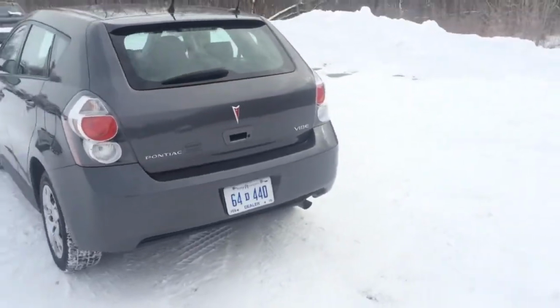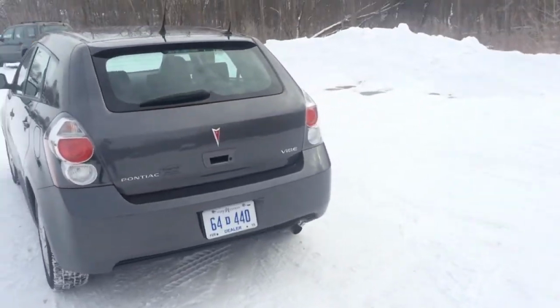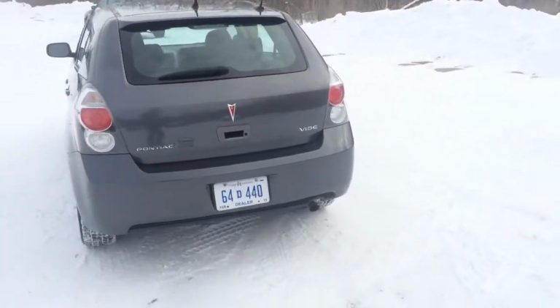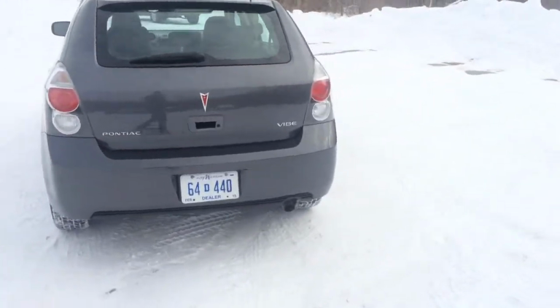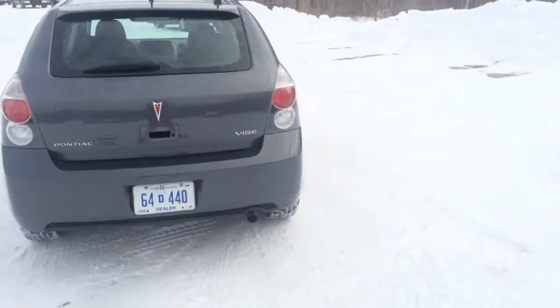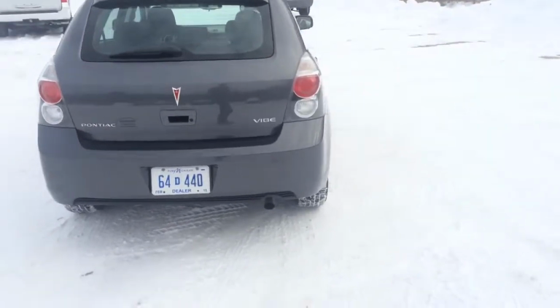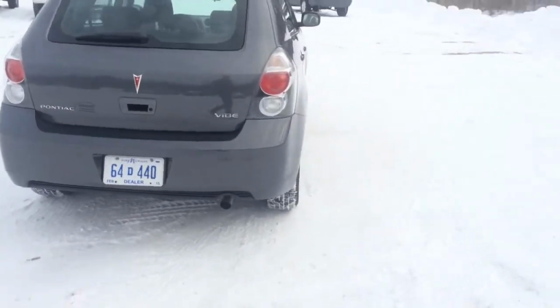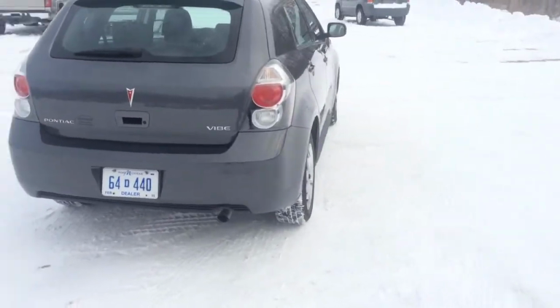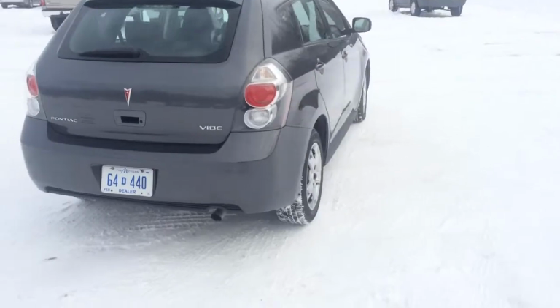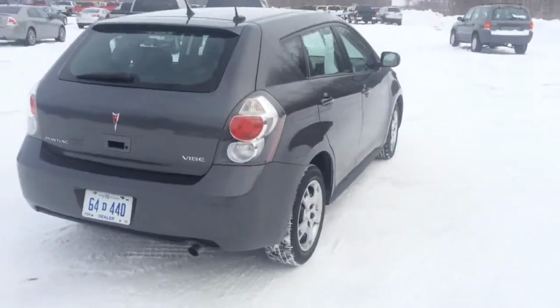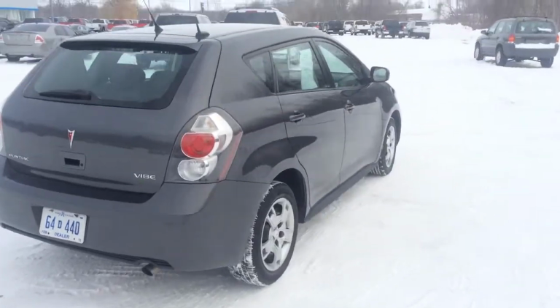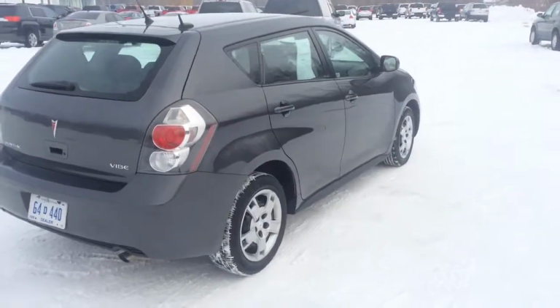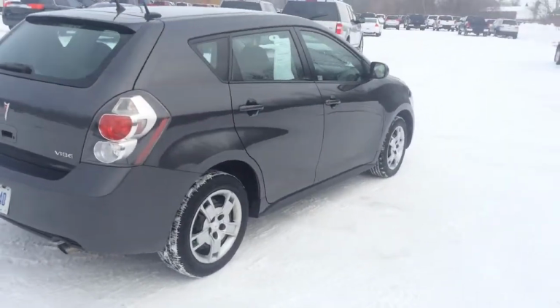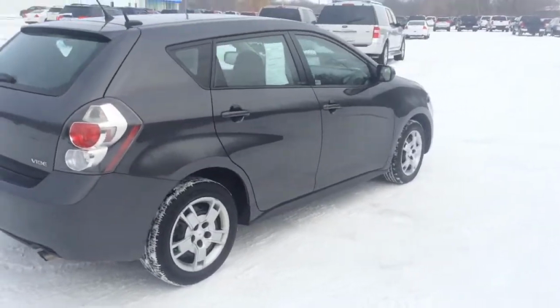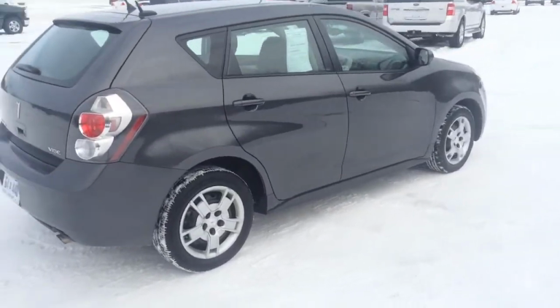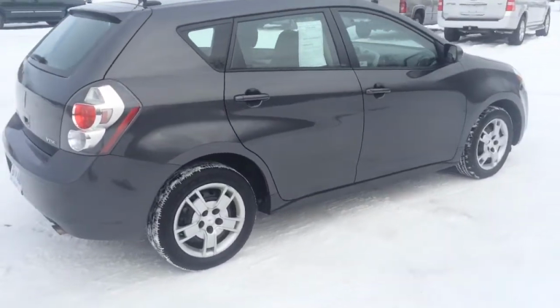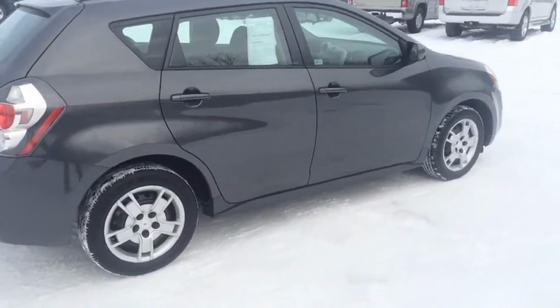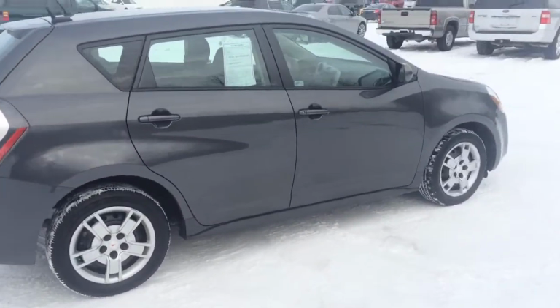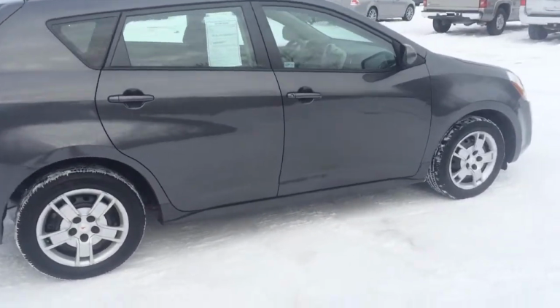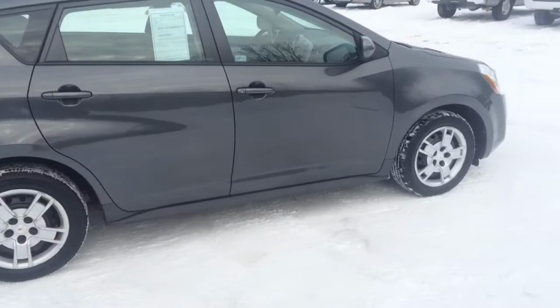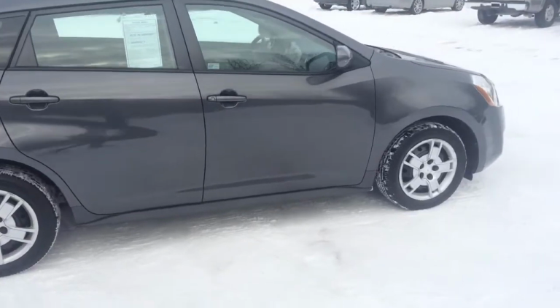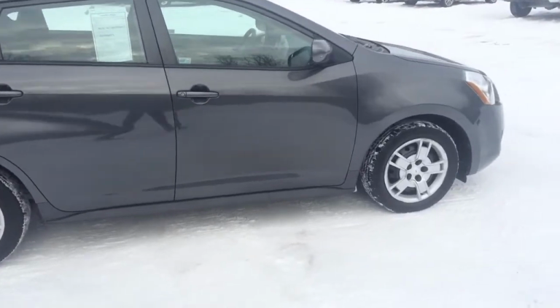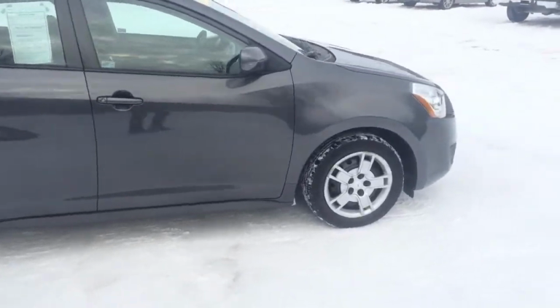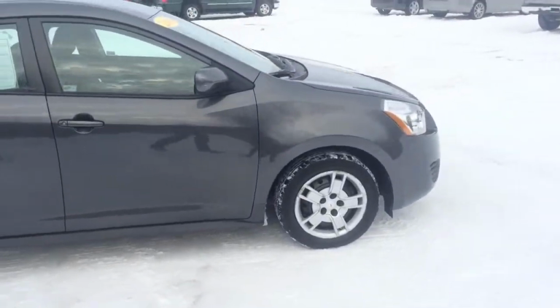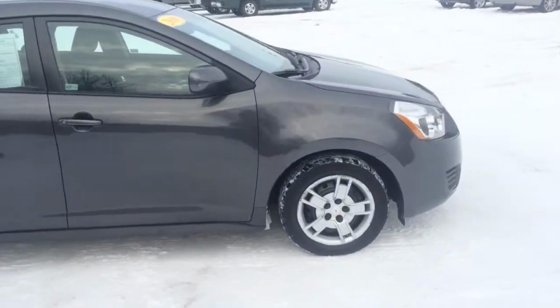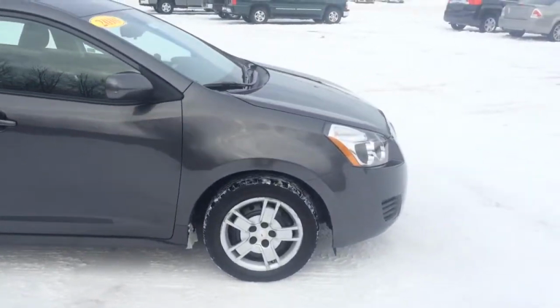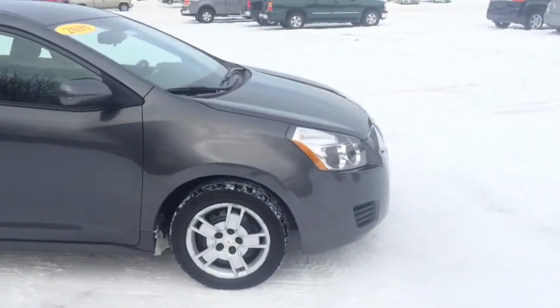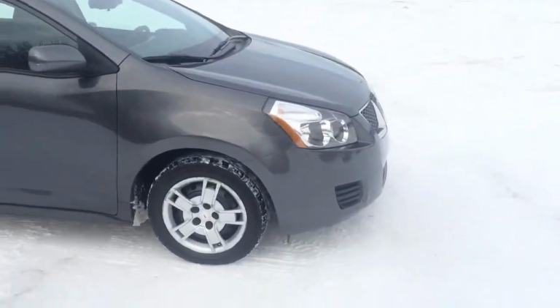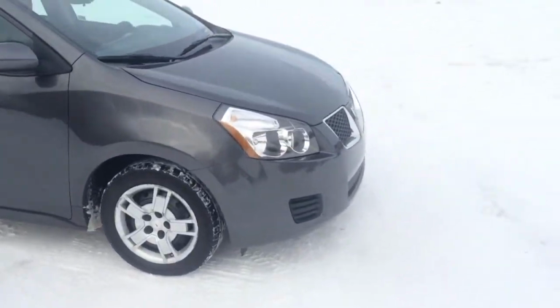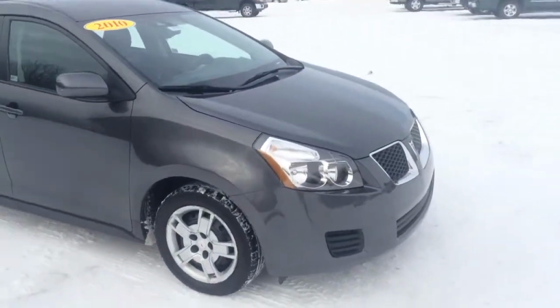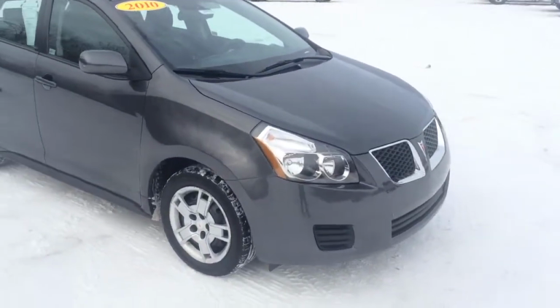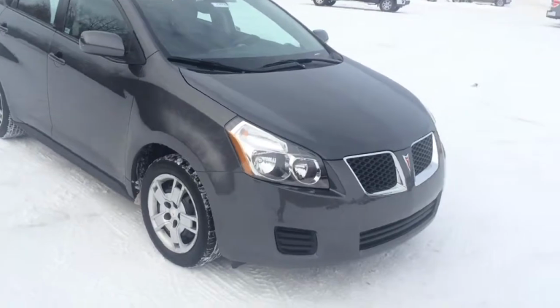Accelerates fast, braking is good, signals all work, no drifting when you let go of the wheel. It's just a very, very good vehicle on the road right now, so that's a definite plus on it.